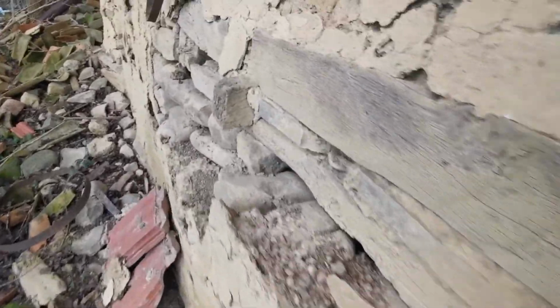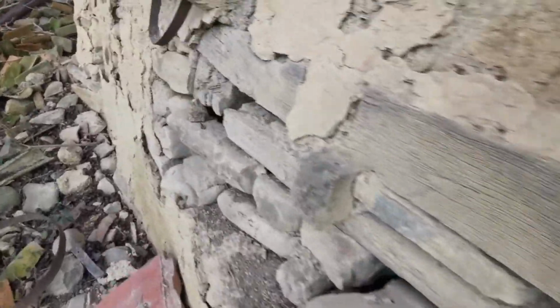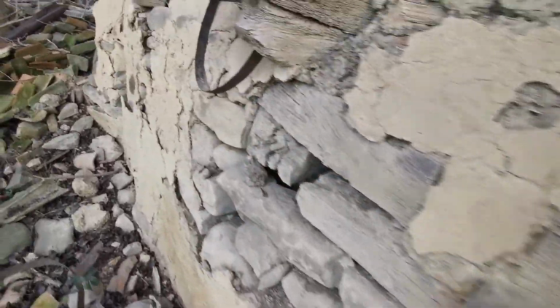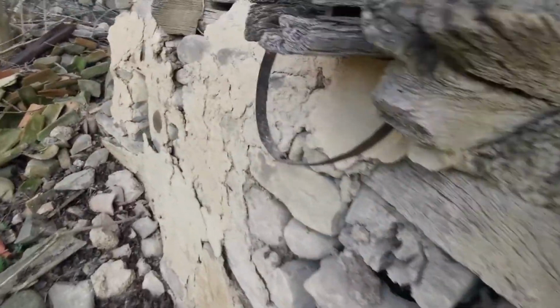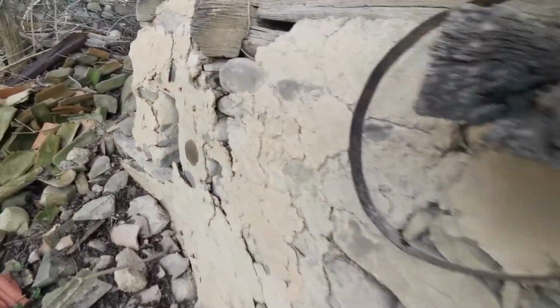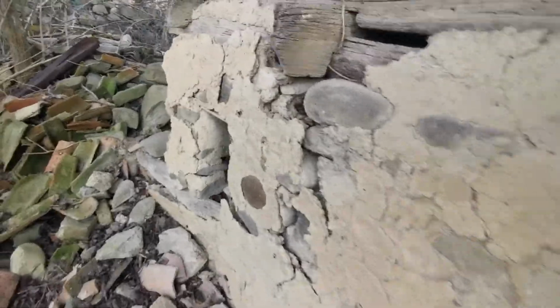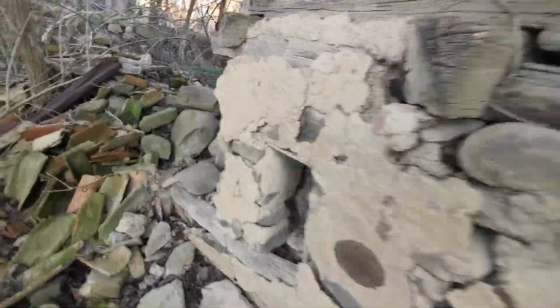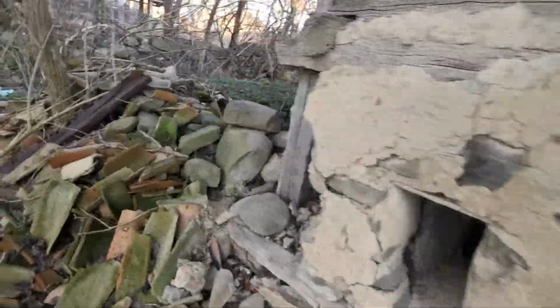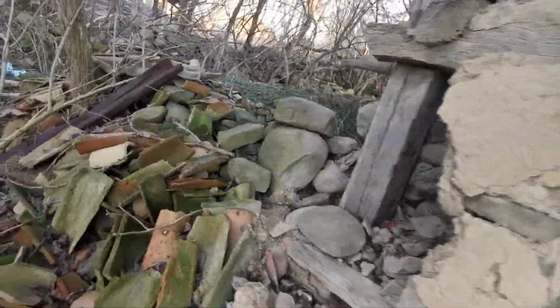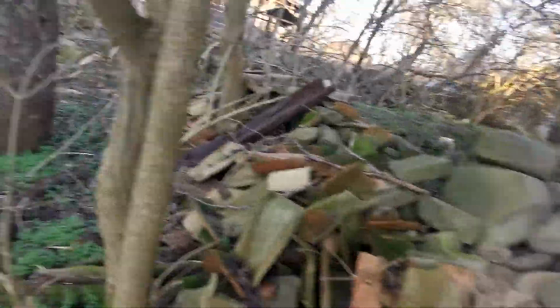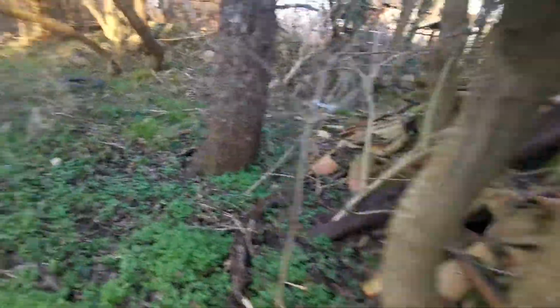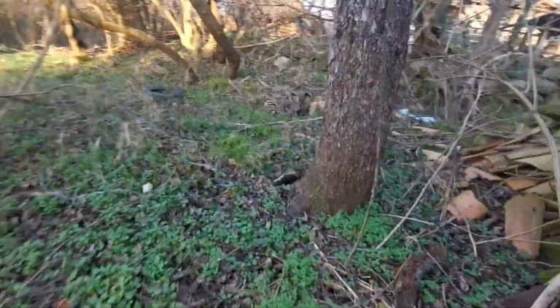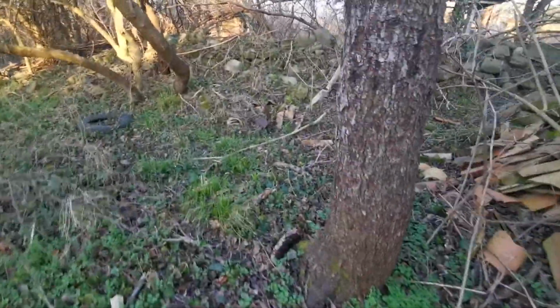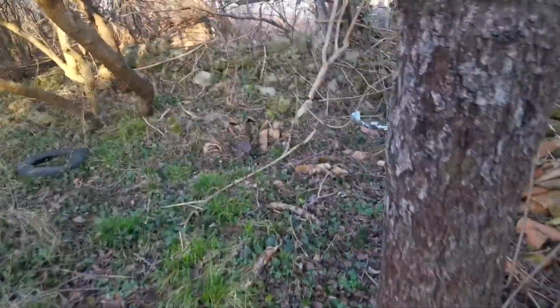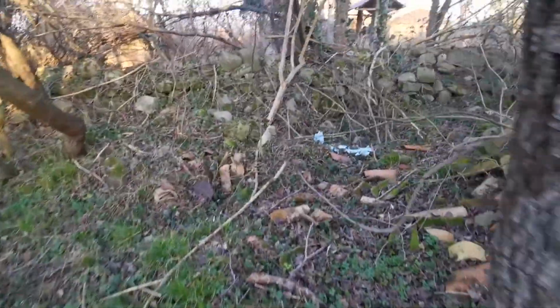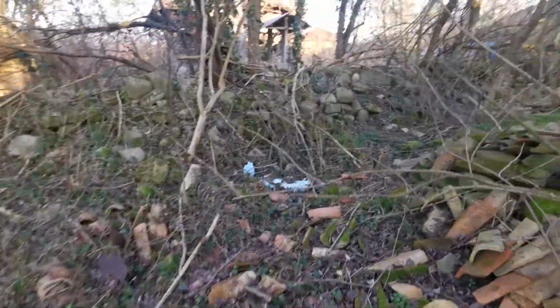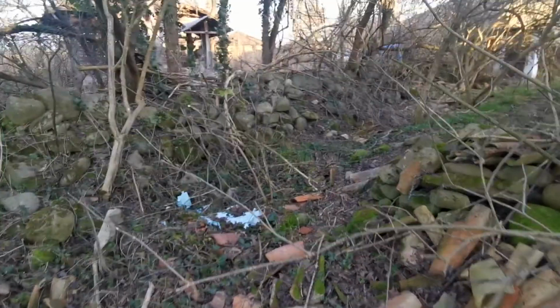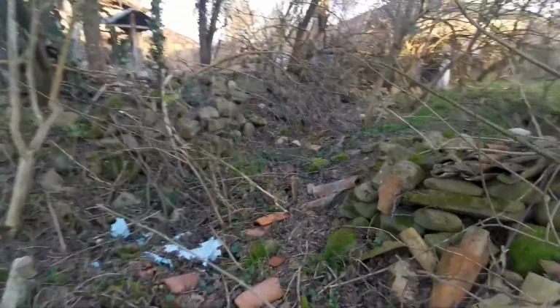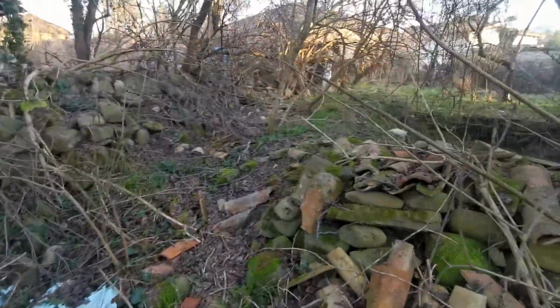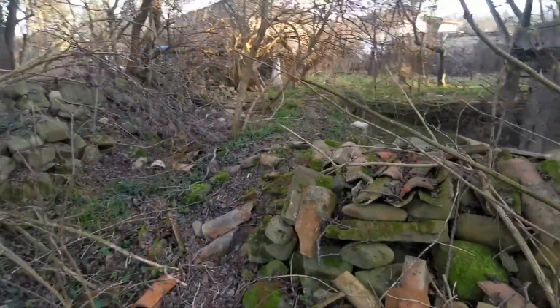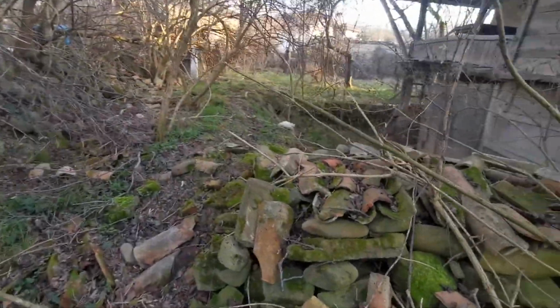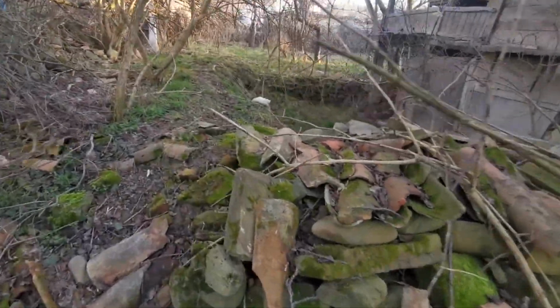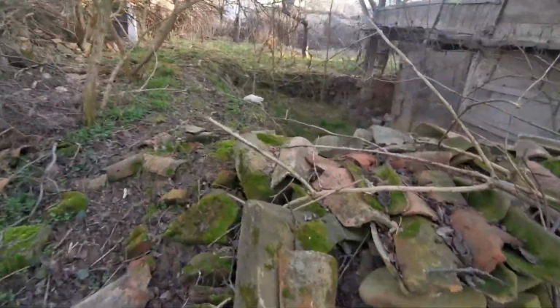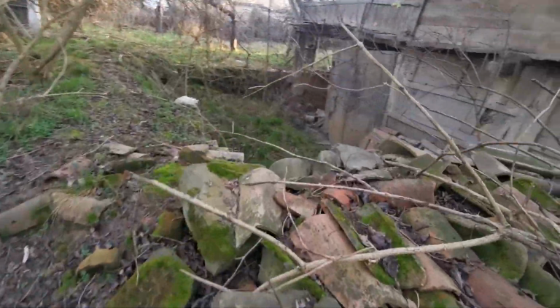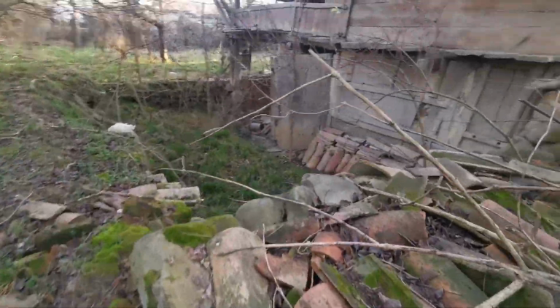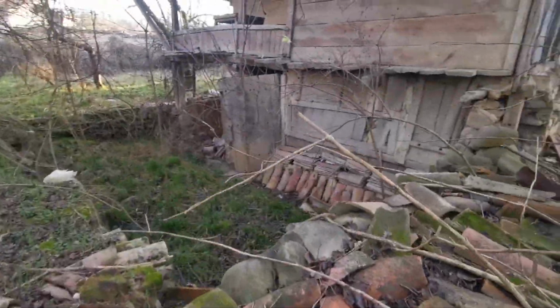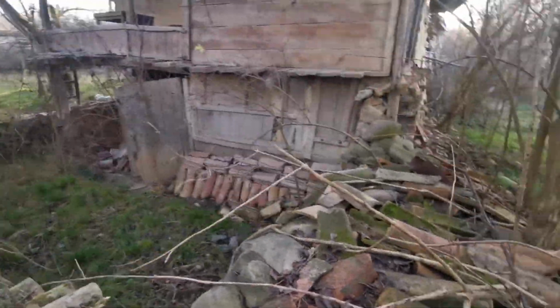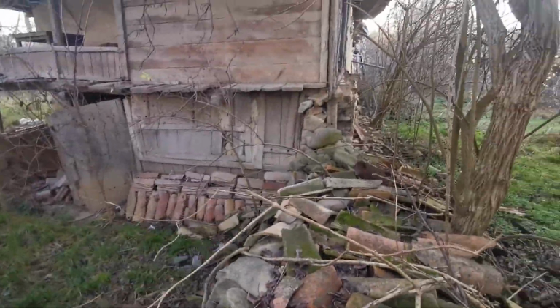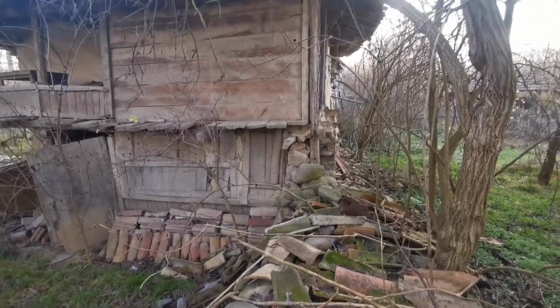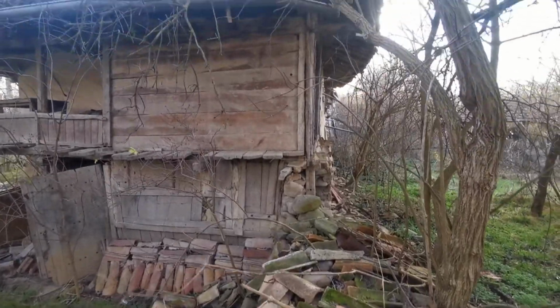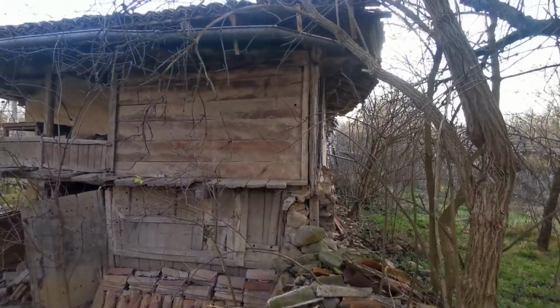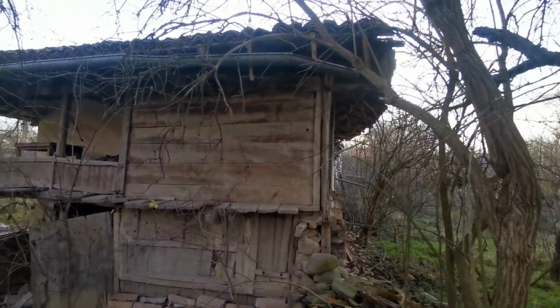All the stones have moved — they should be in place but they are not. This is the foundation of the house going down. It could last maybe one more winter, or even less, depending on the snow and how heavy the snow is.